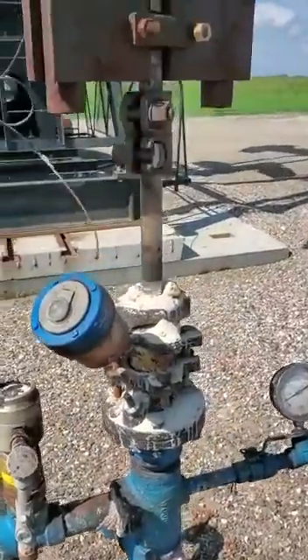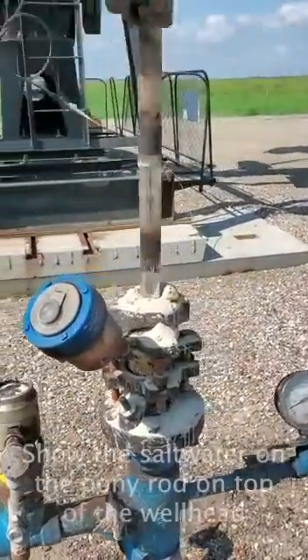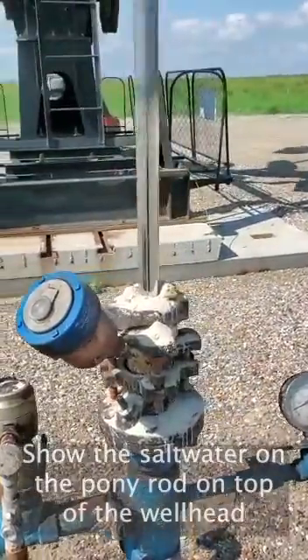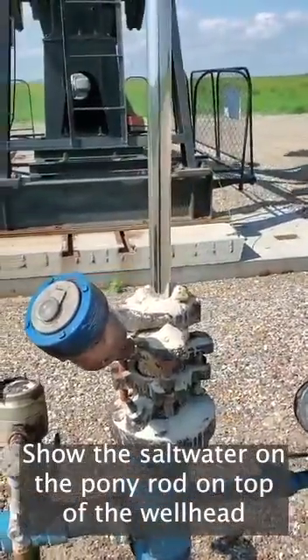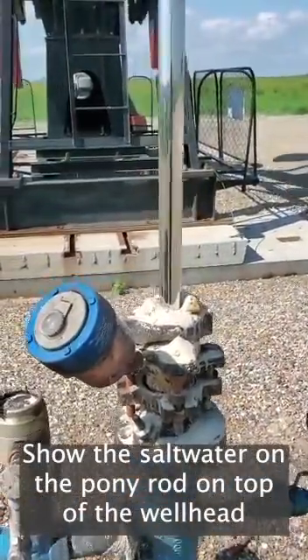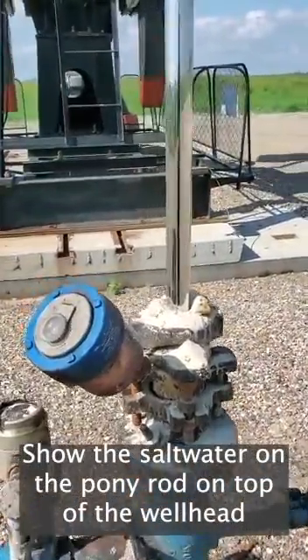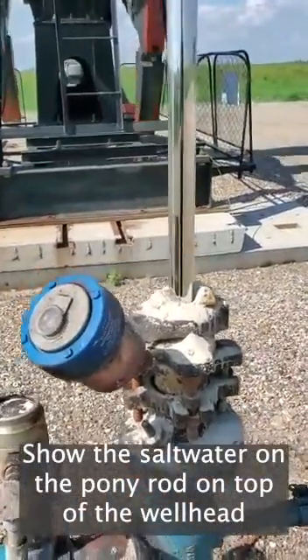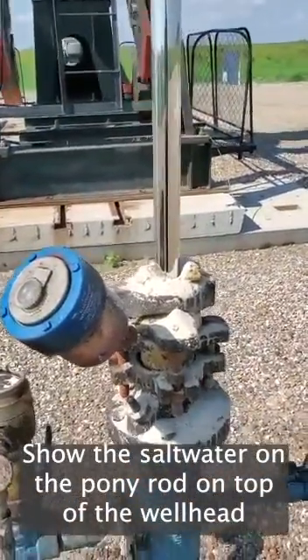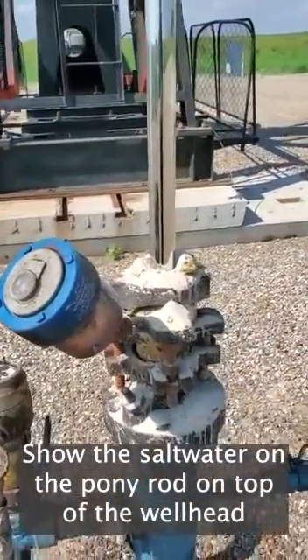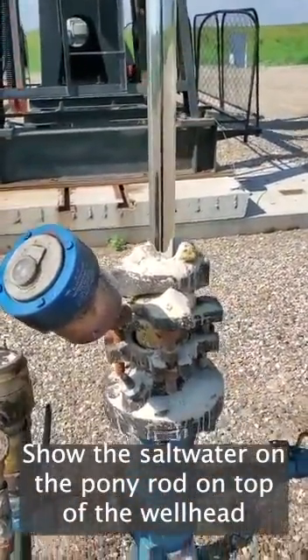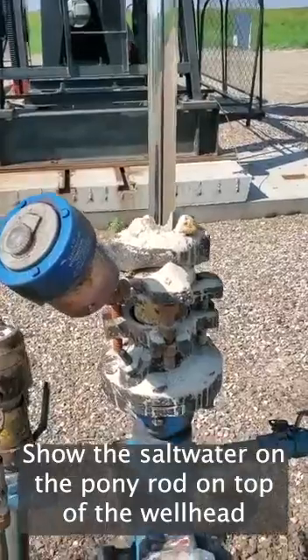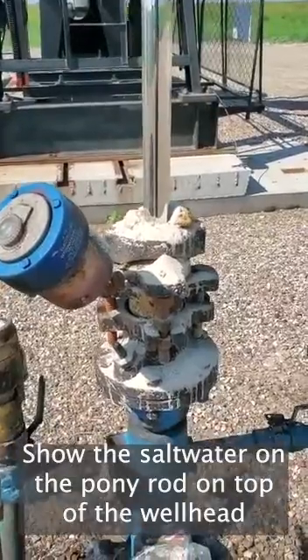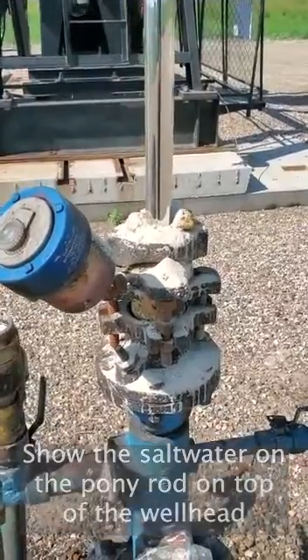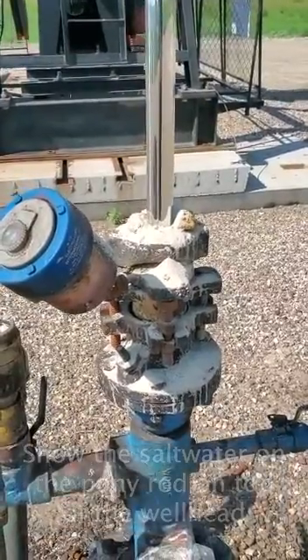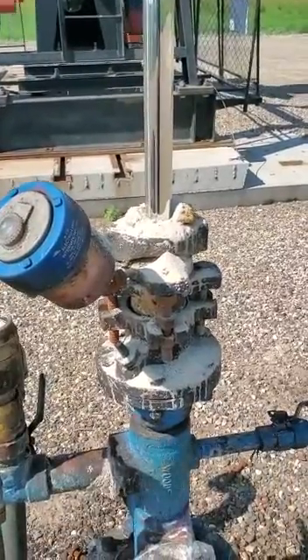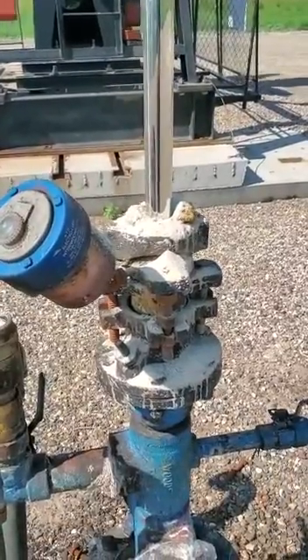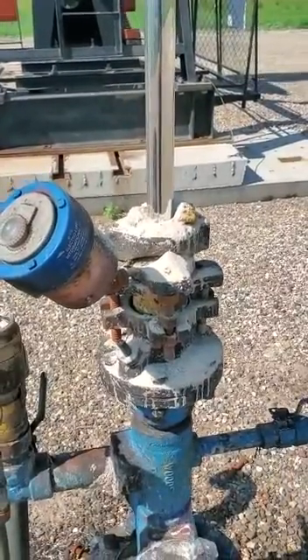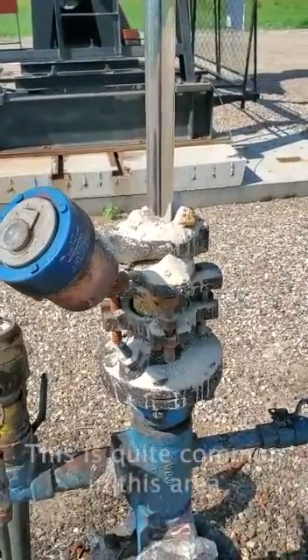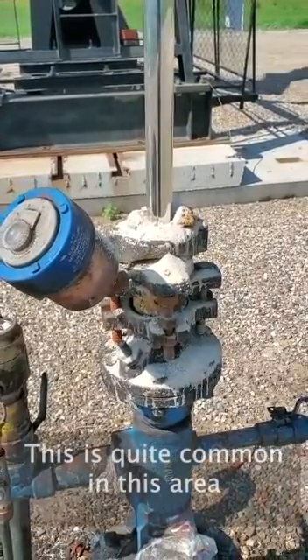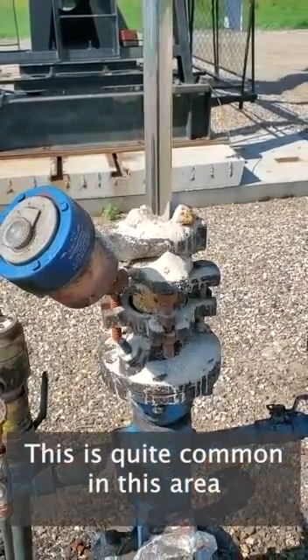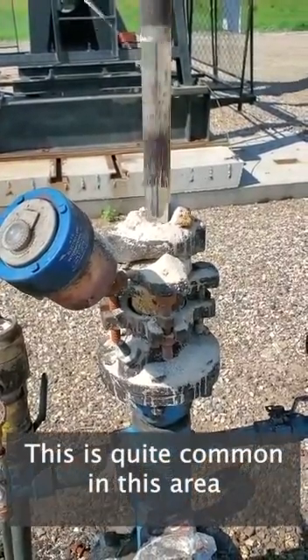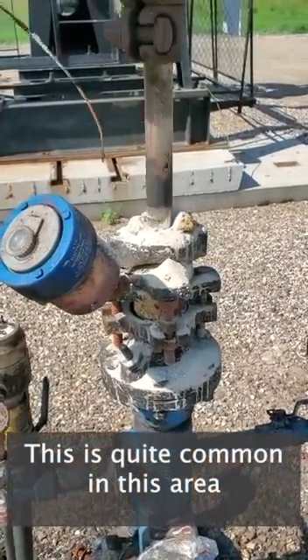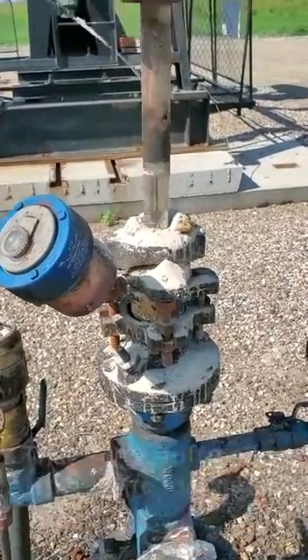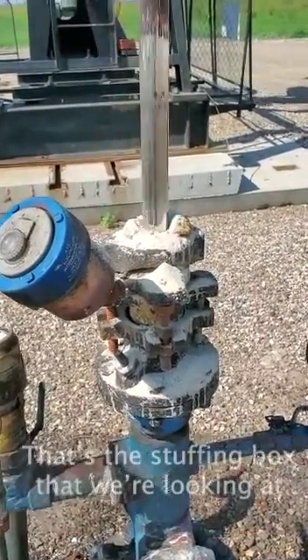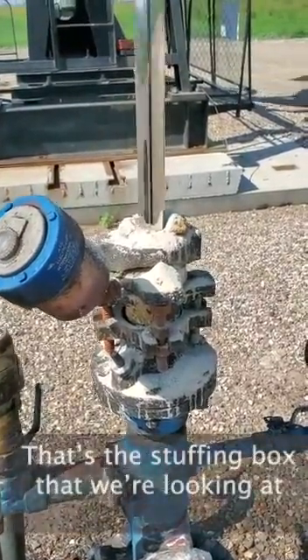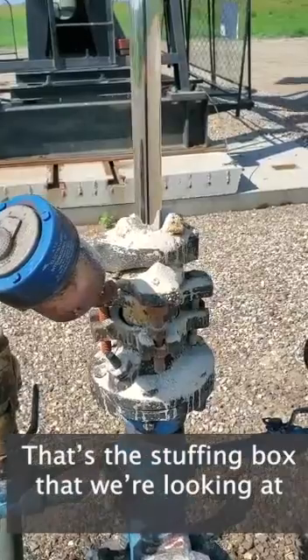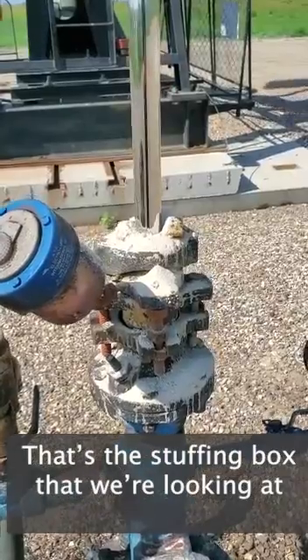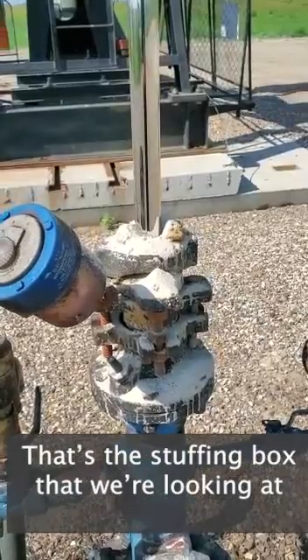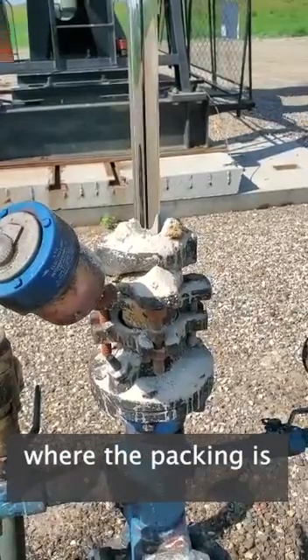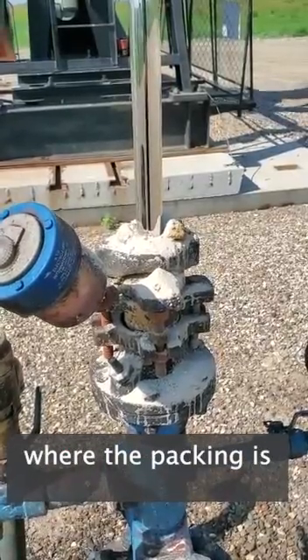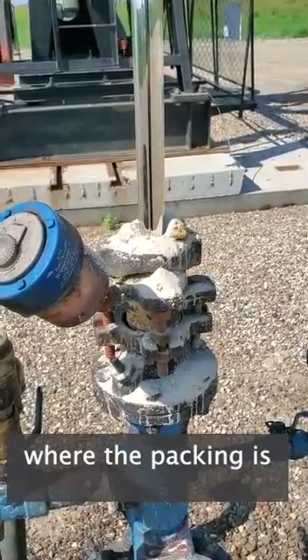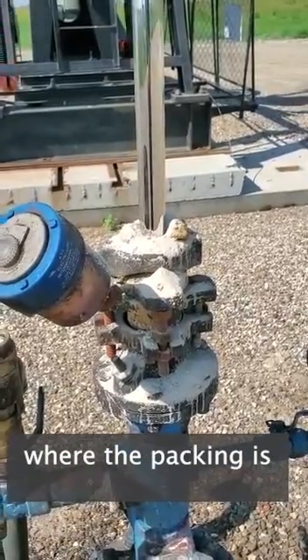Showing the salt water on the pony rod on top of the well head. This is quite common in this area. That's the stuffing box we're looking at, where the packing is.